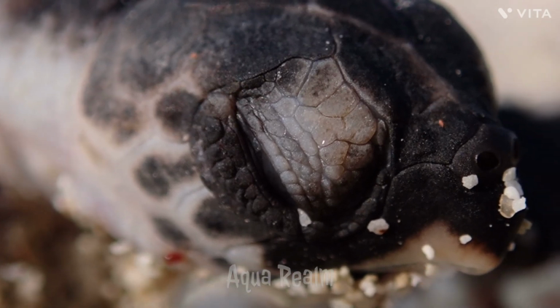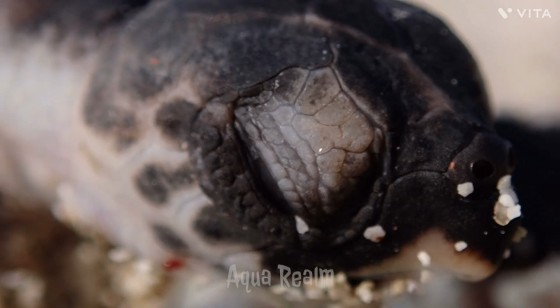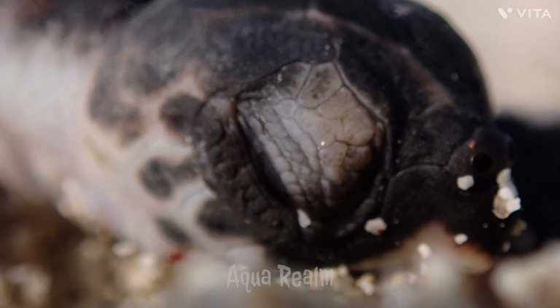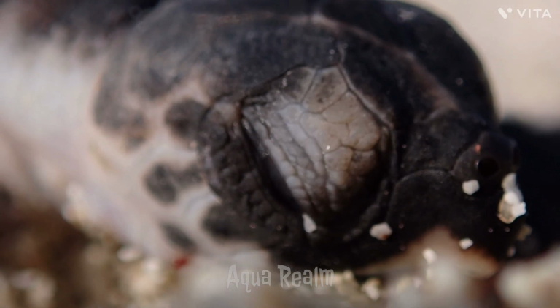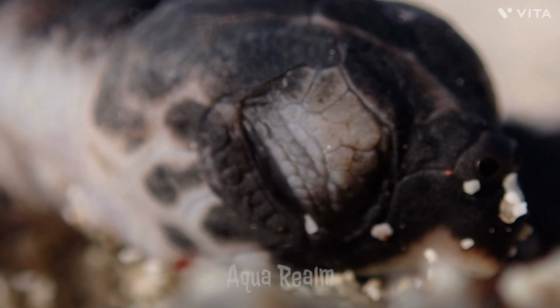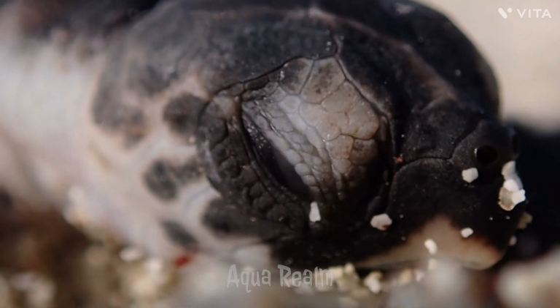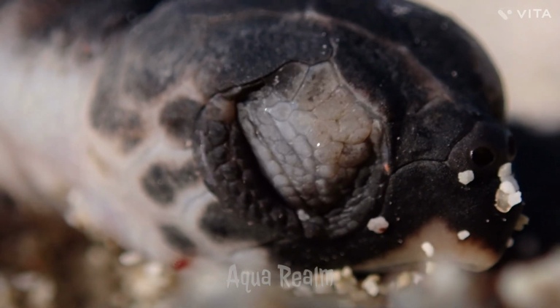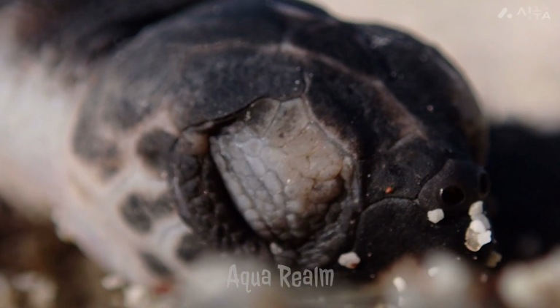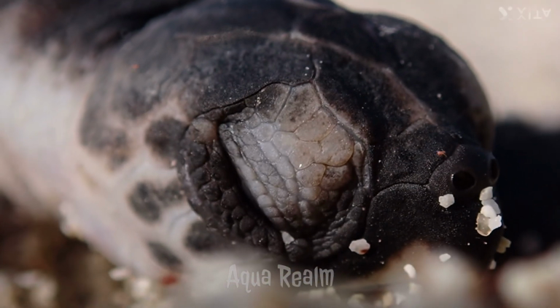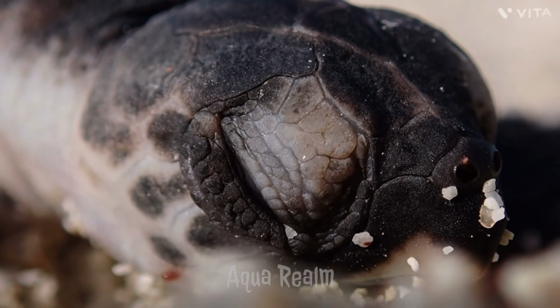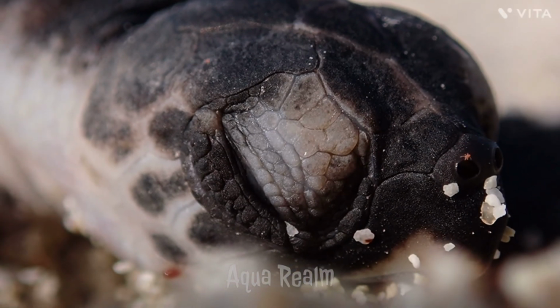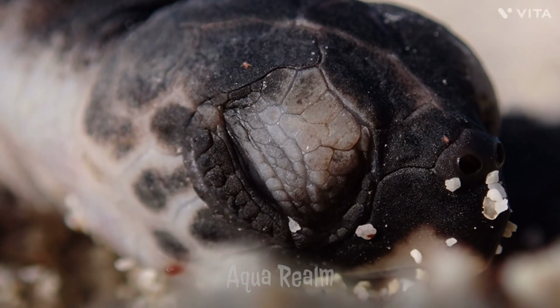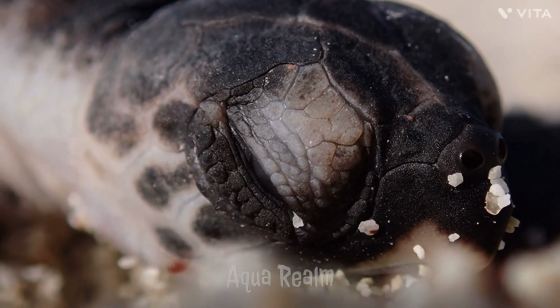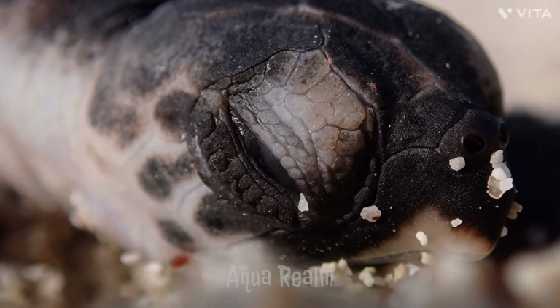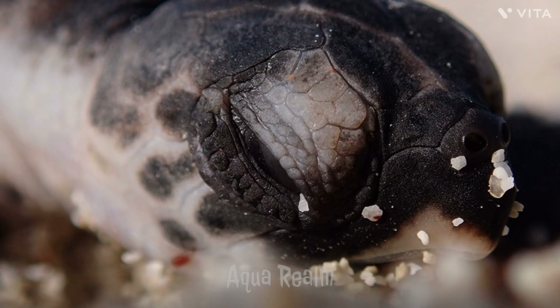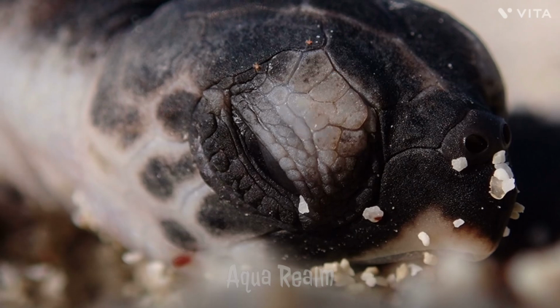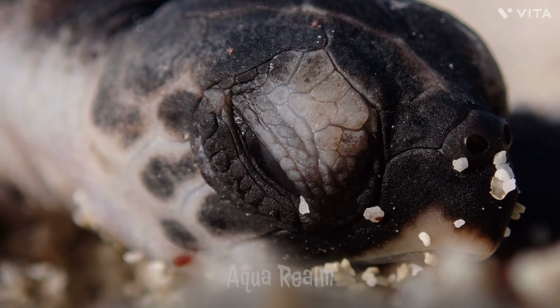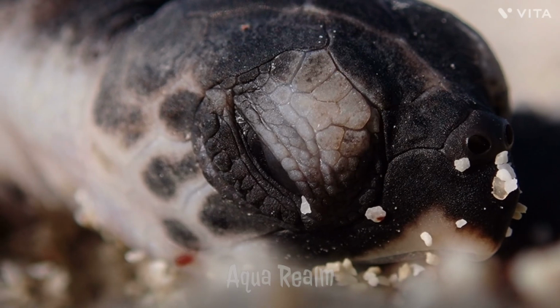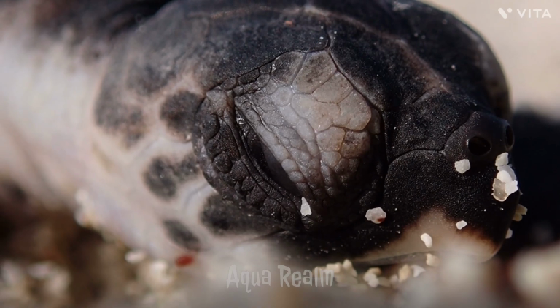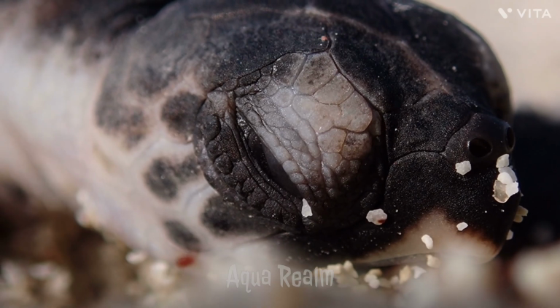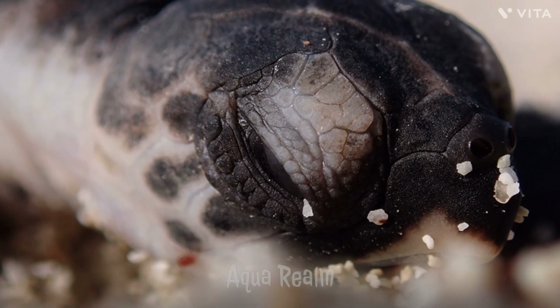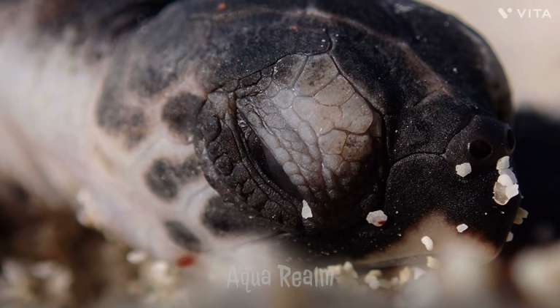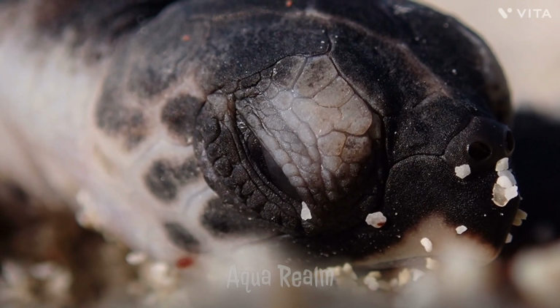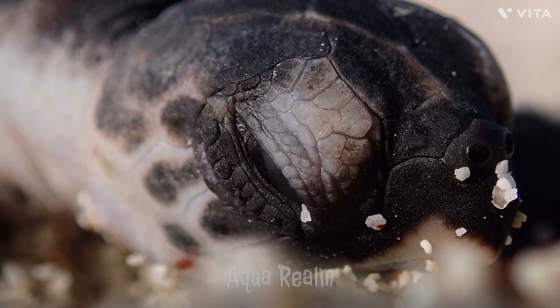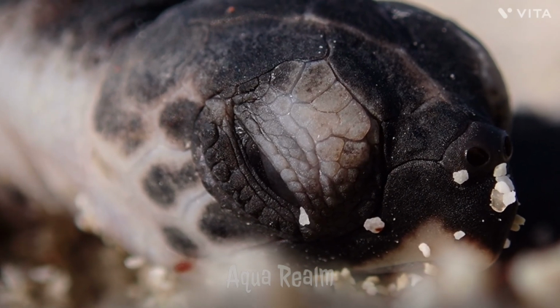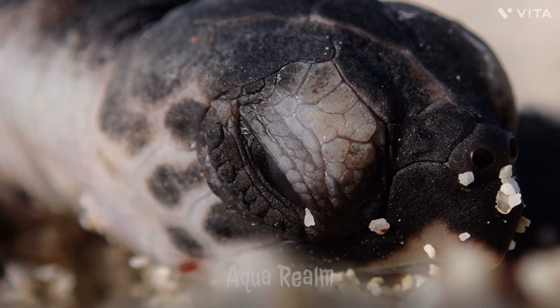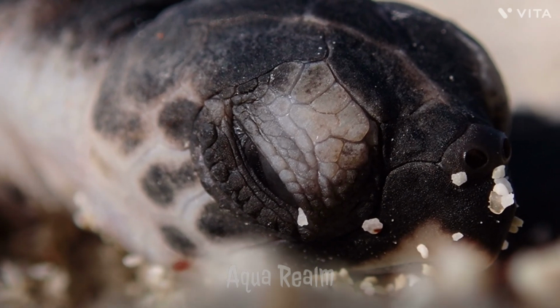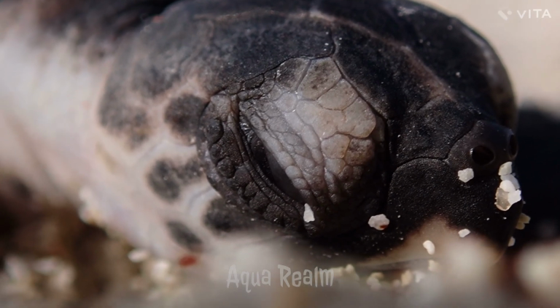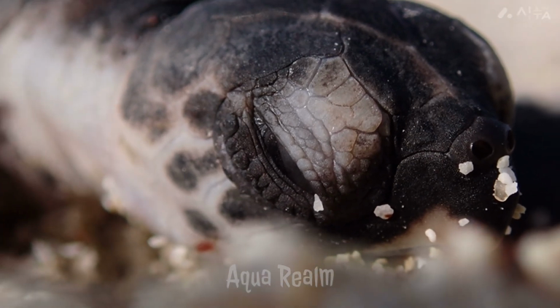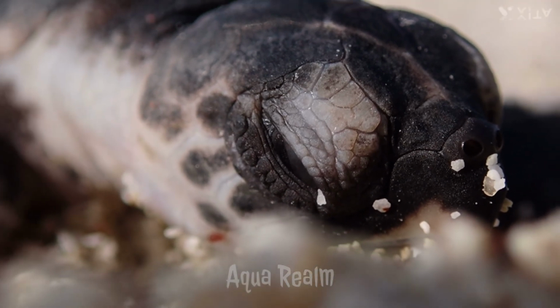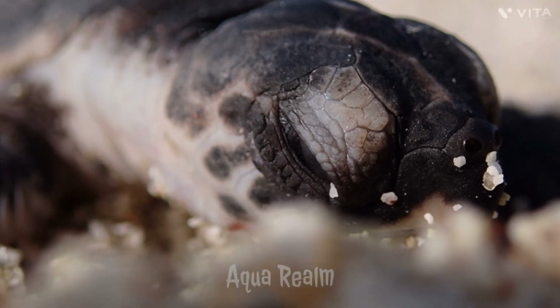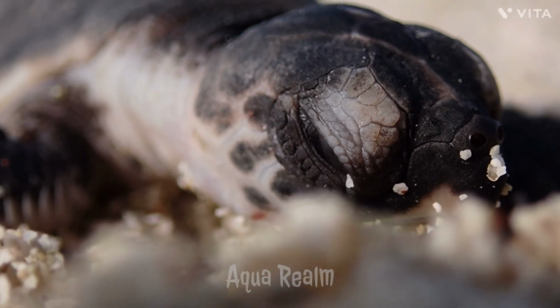This beak is specialized for reaching into crevices and gaps in coral reefs, their primary habitat, to feed on sponges, algae, and other invertebrates.